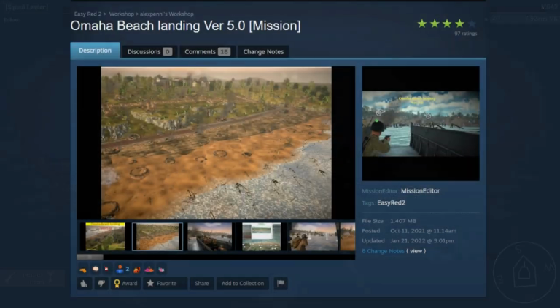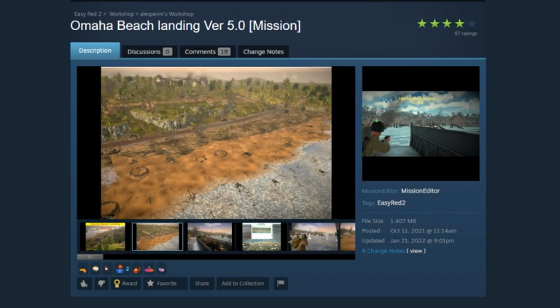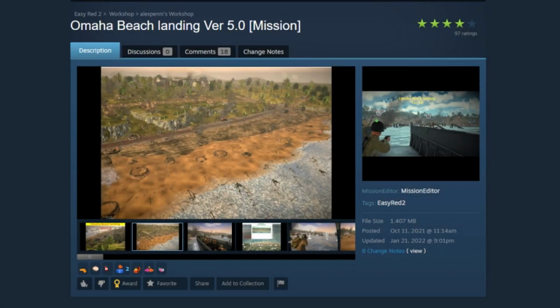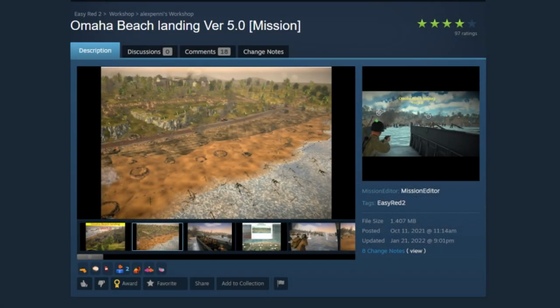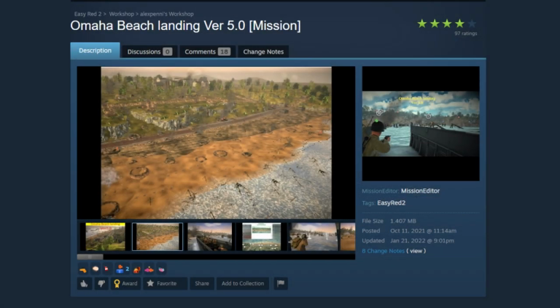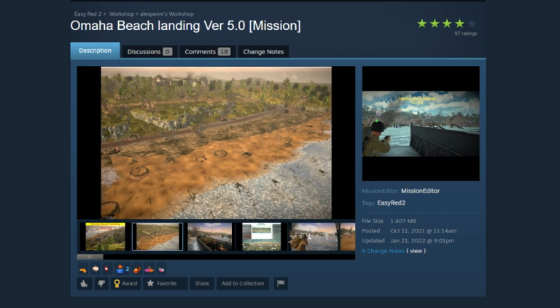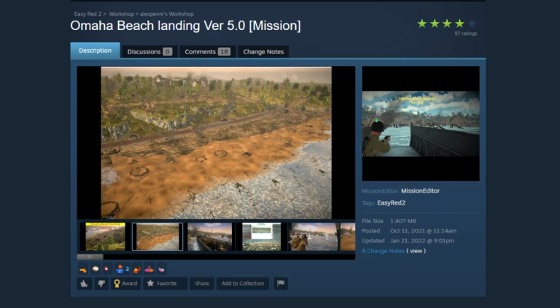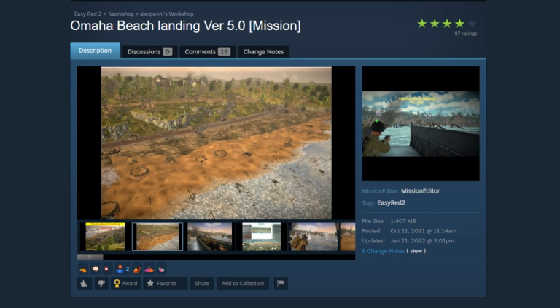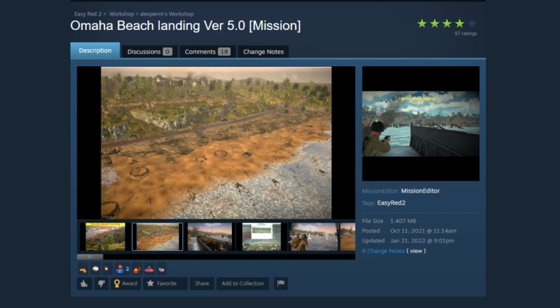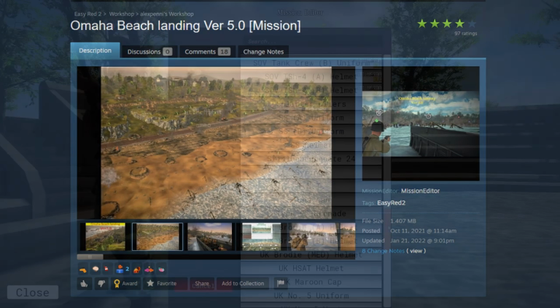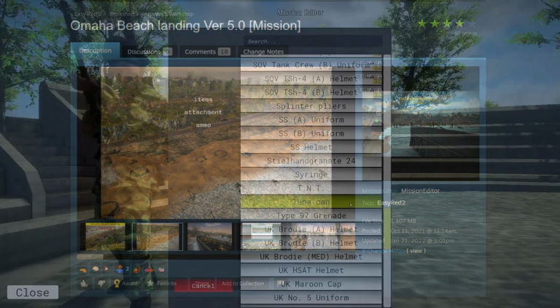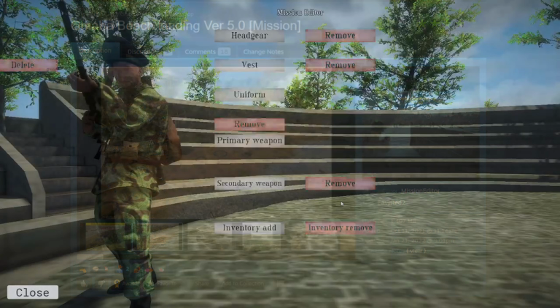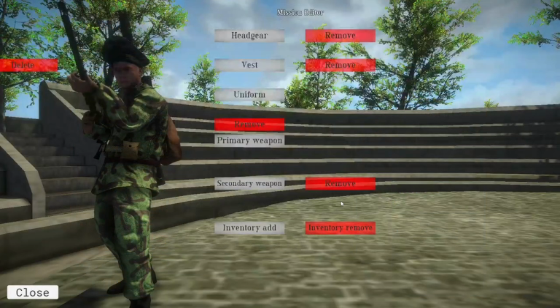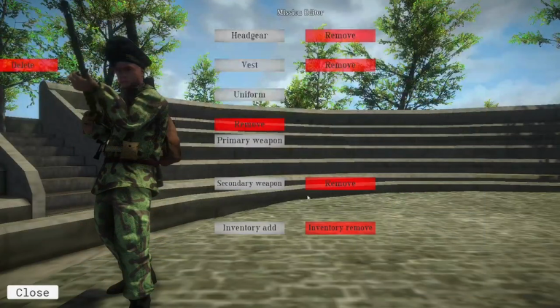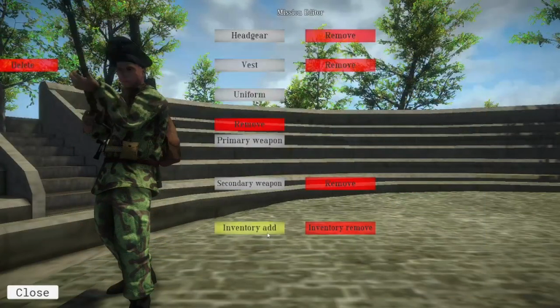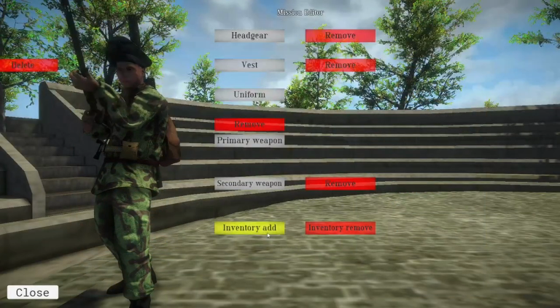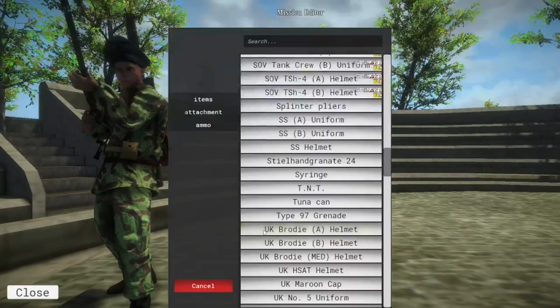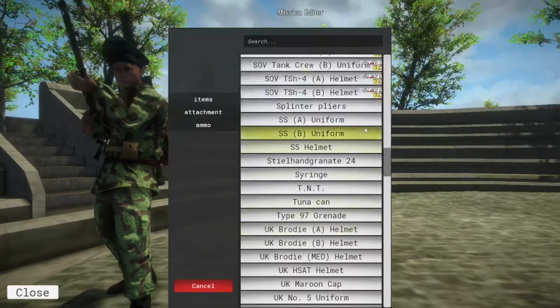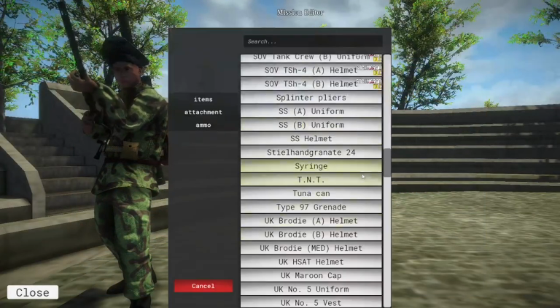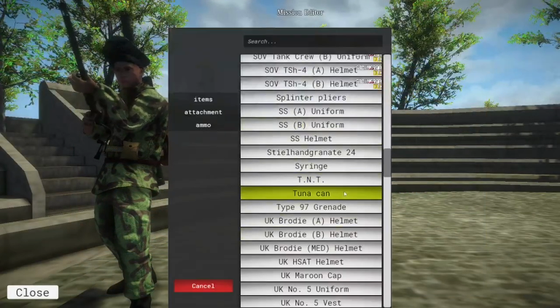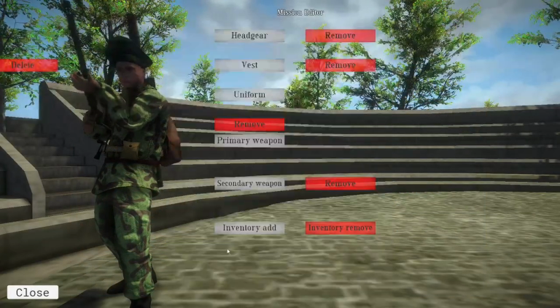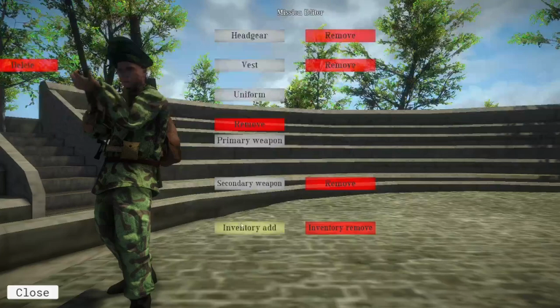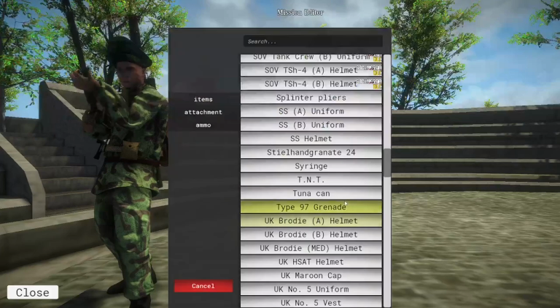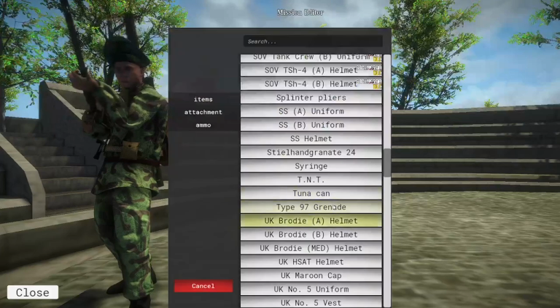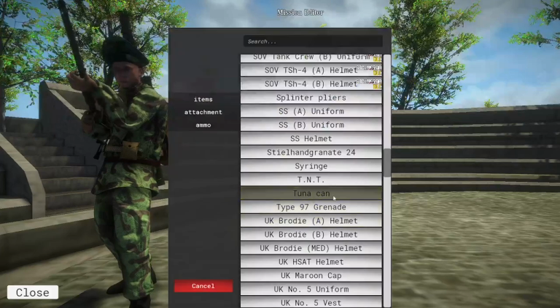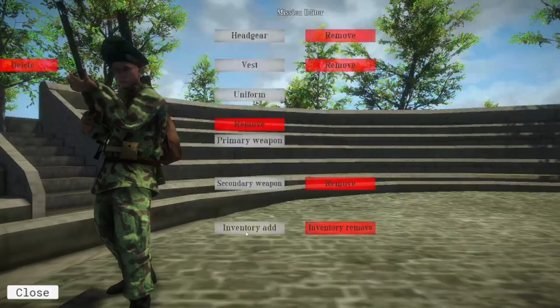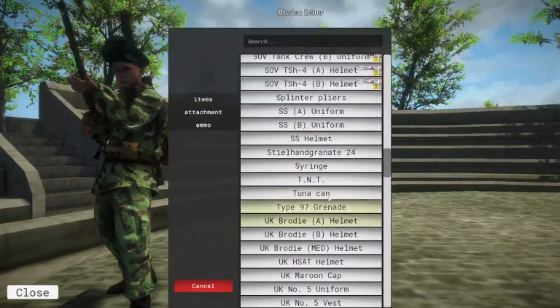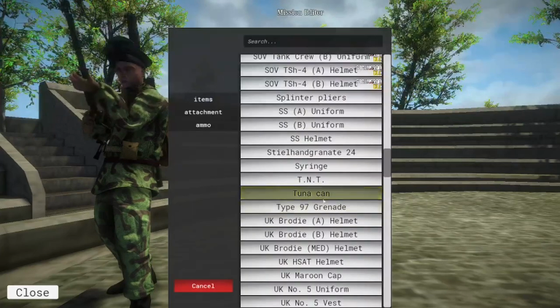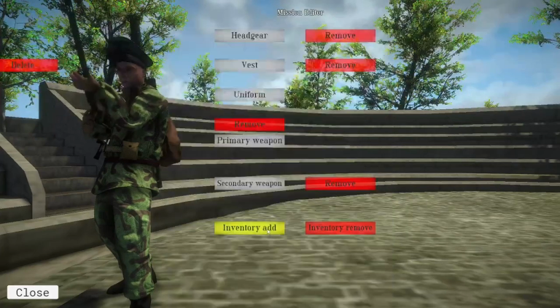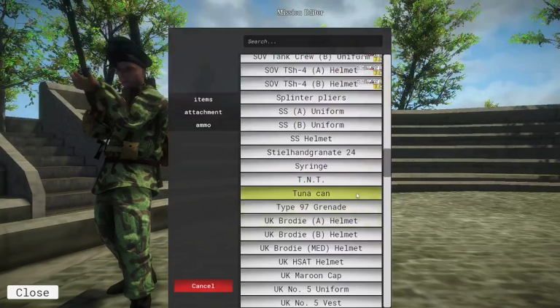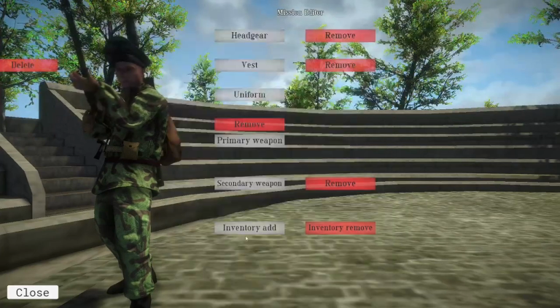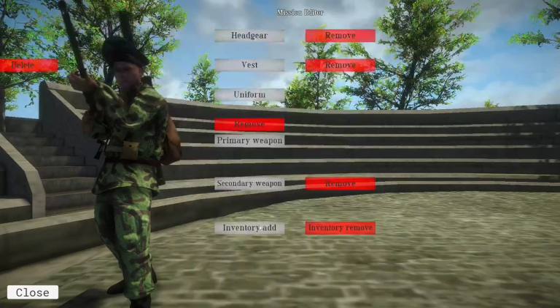That is a mission from the Steam Workshop. The game supports custom maps and missions, with the ability for the designer to design an army down to the individual soldier's kits, such as how many tuna cans they can carry.